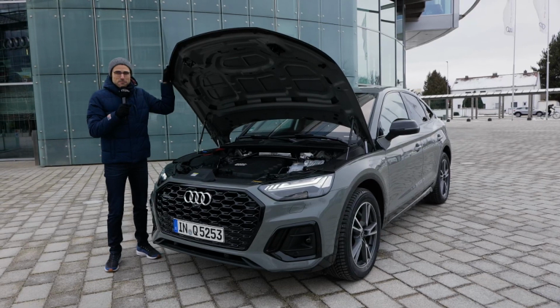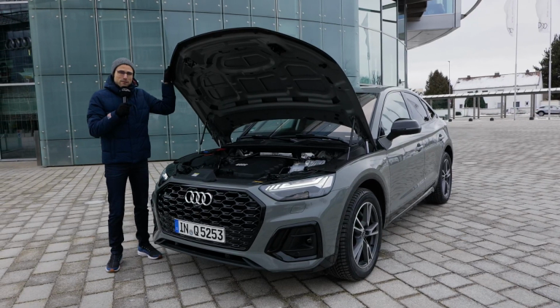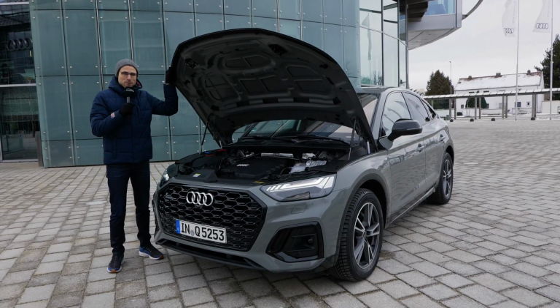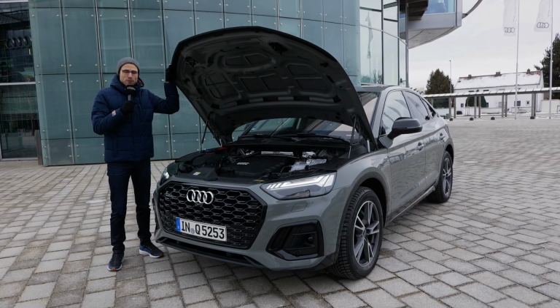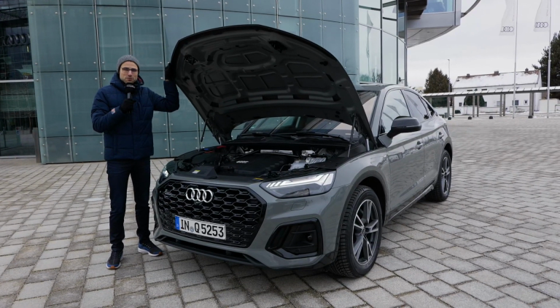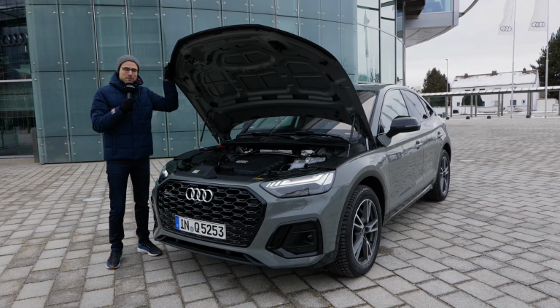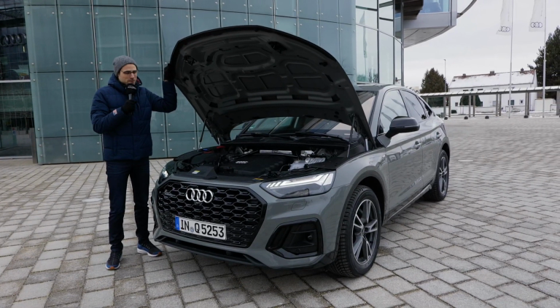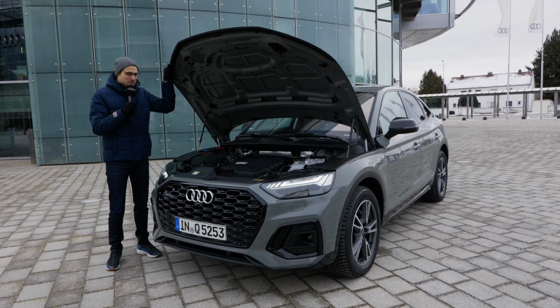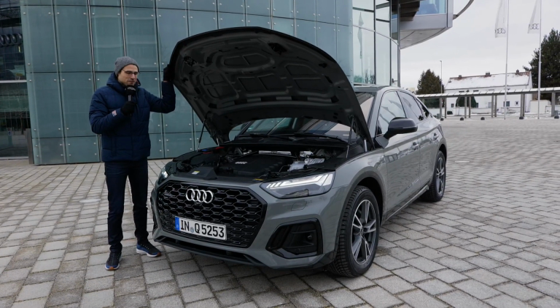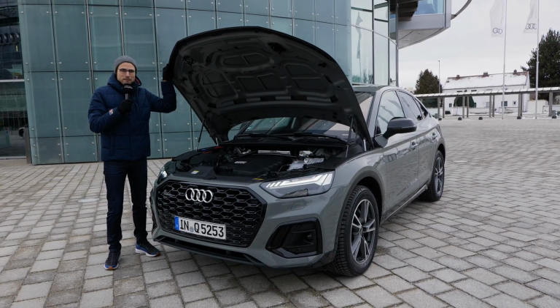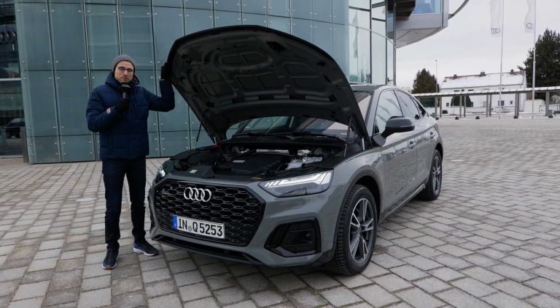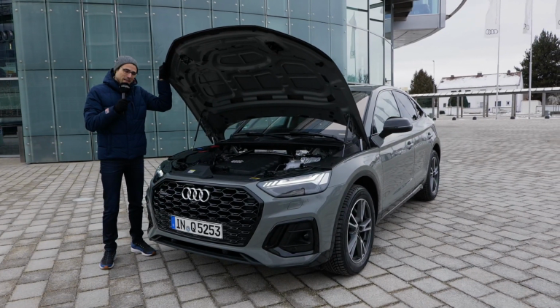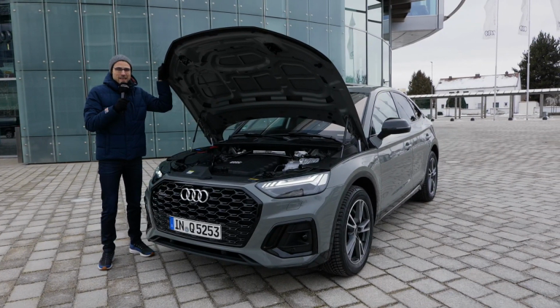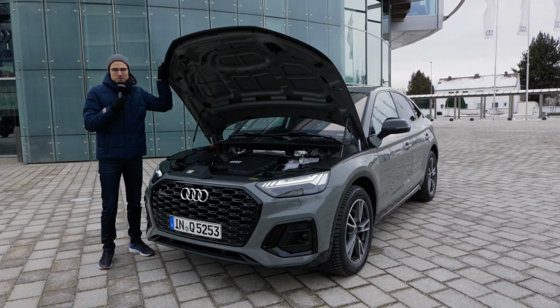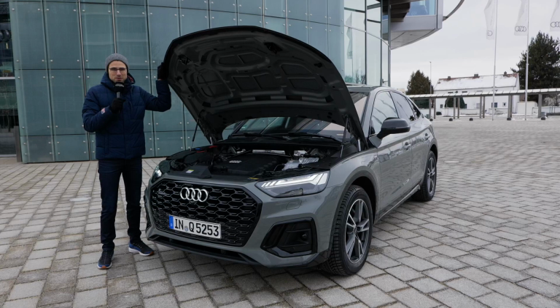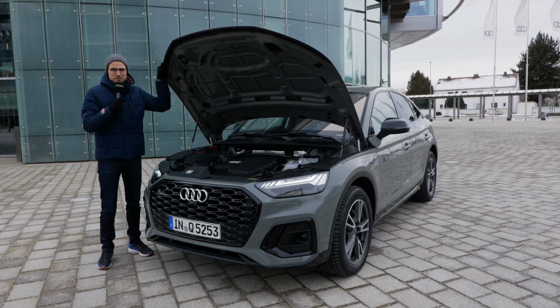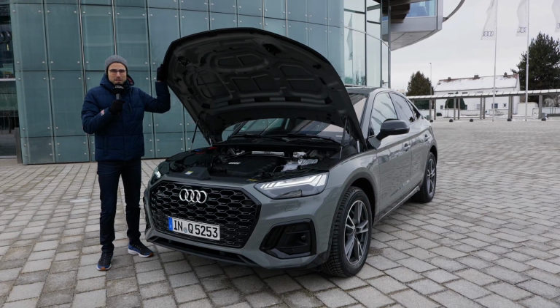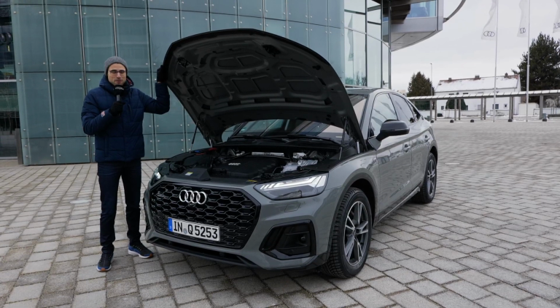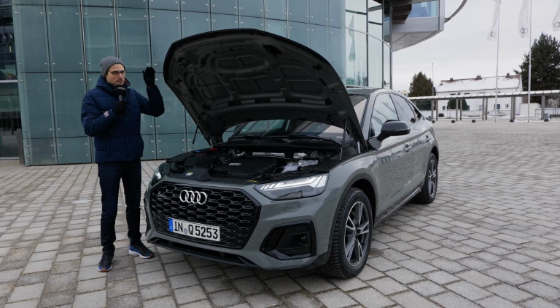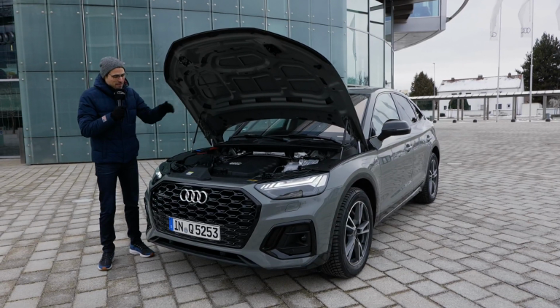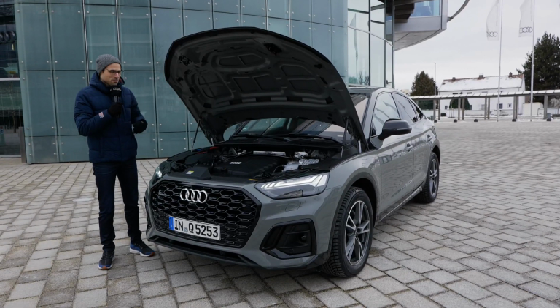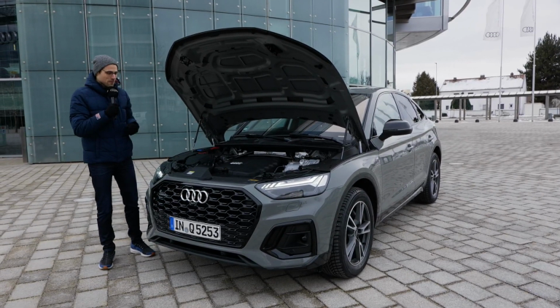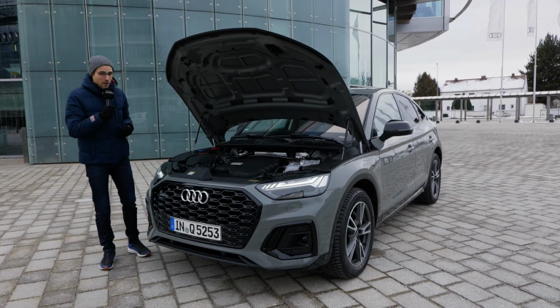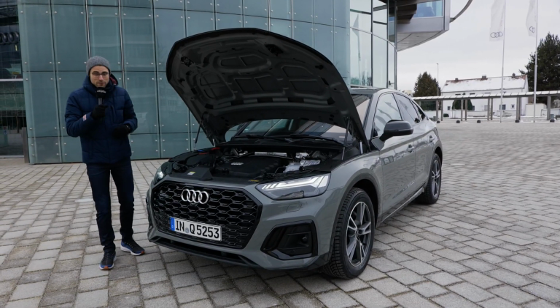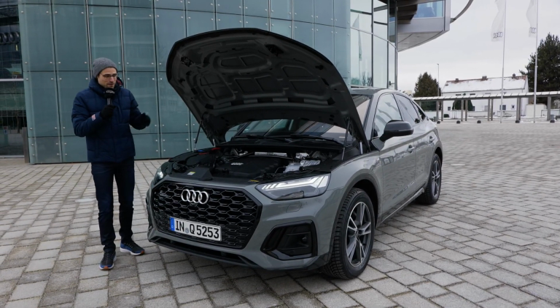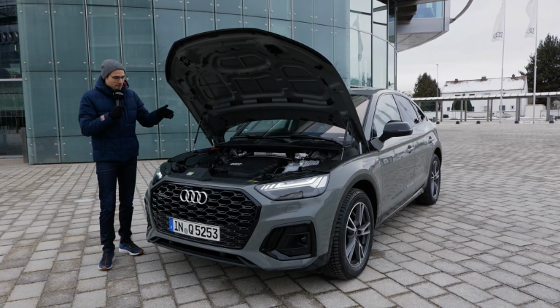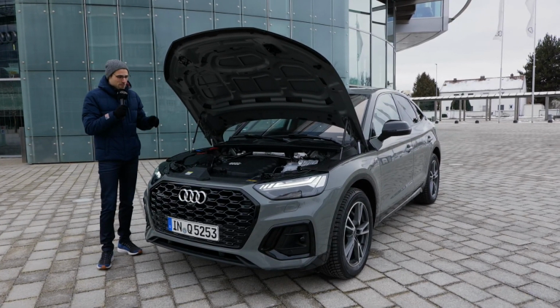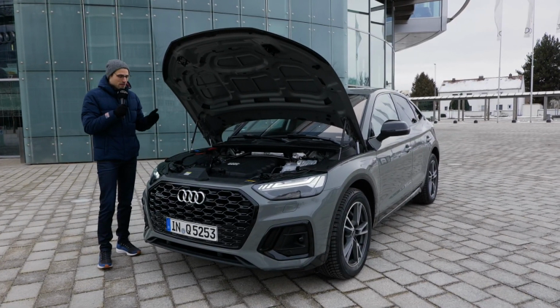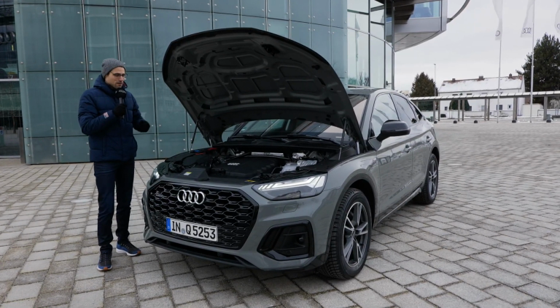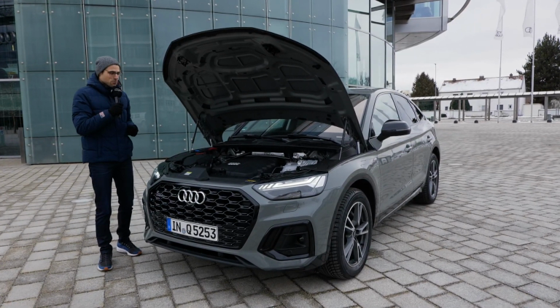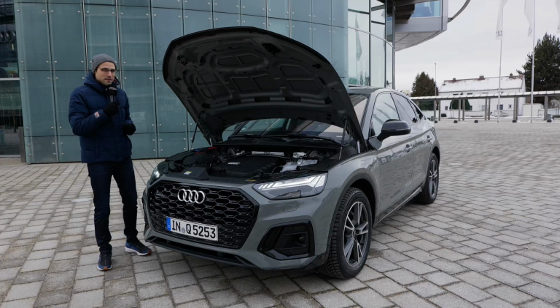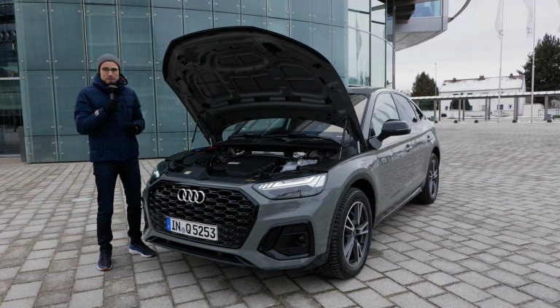Probably if I would go for an SQ5, I would still try to get the petrol one. But in Europe, not possible anymore. The main engine will rather be this one here, the 2-liter TFSI.